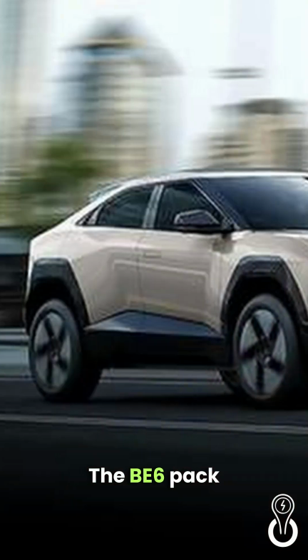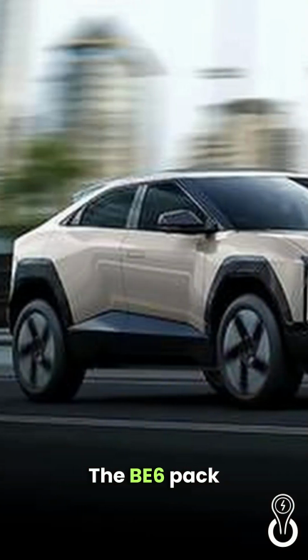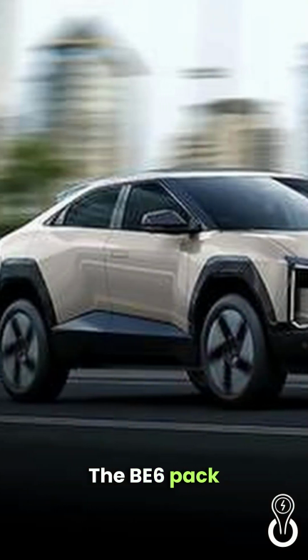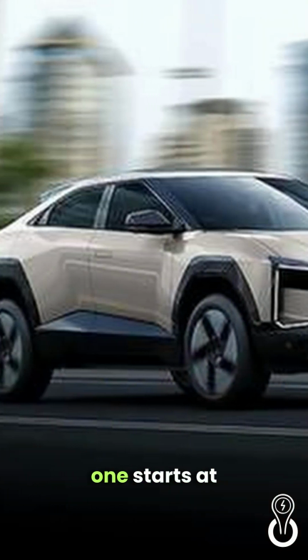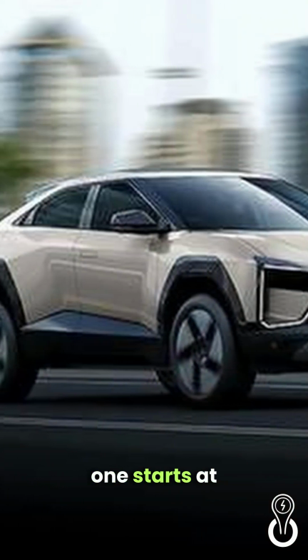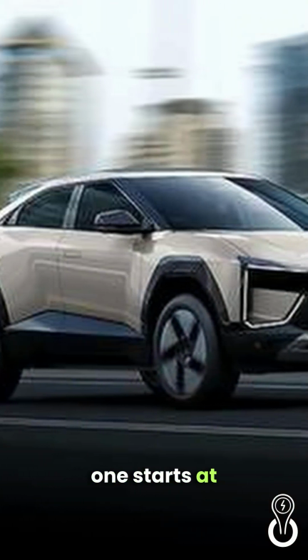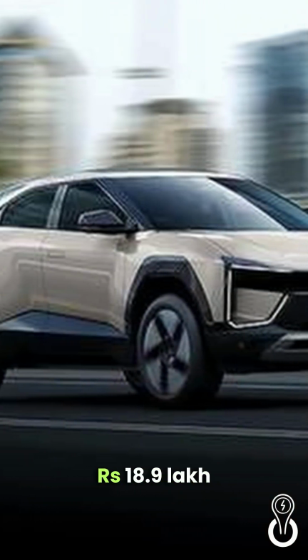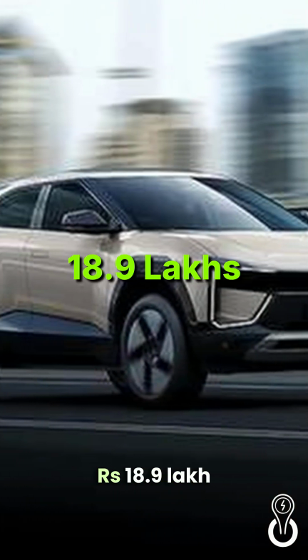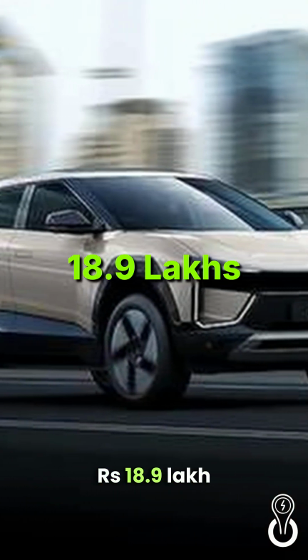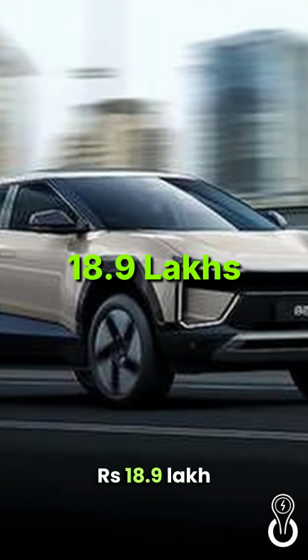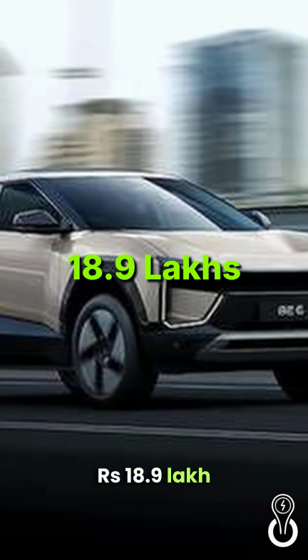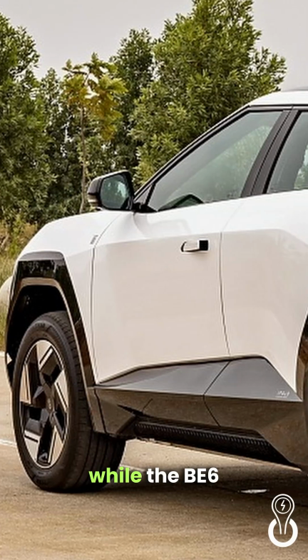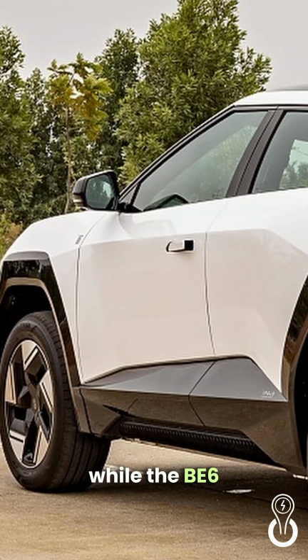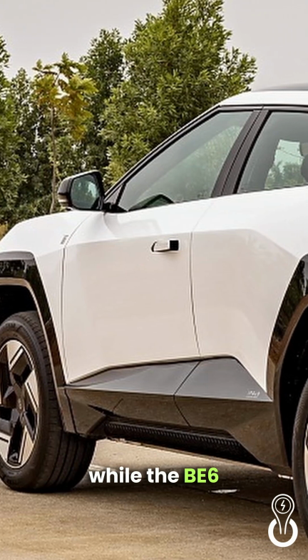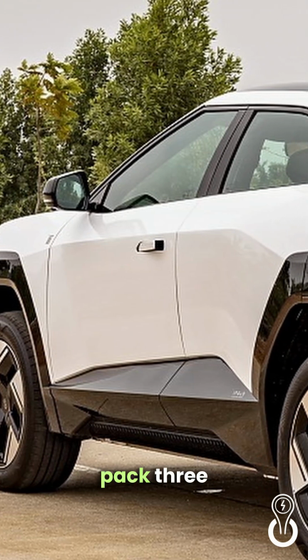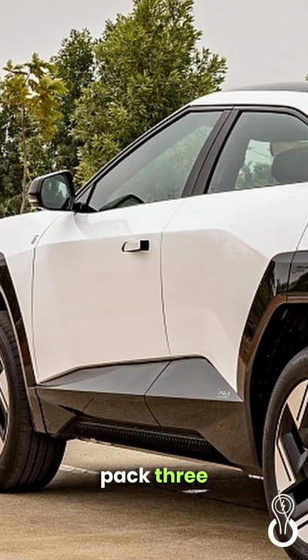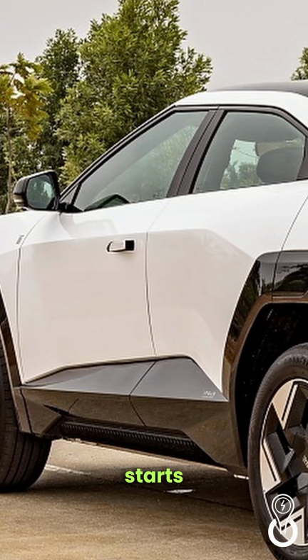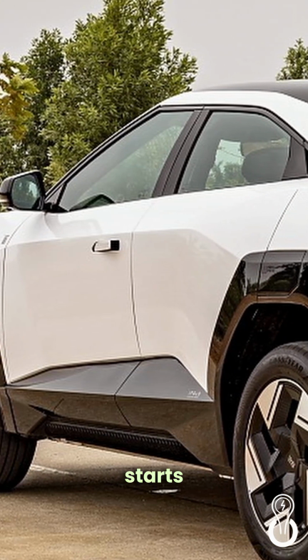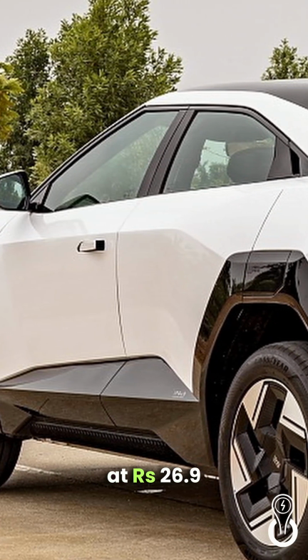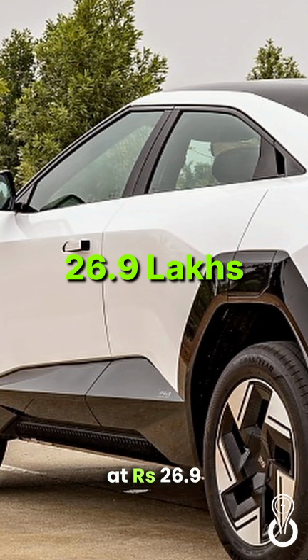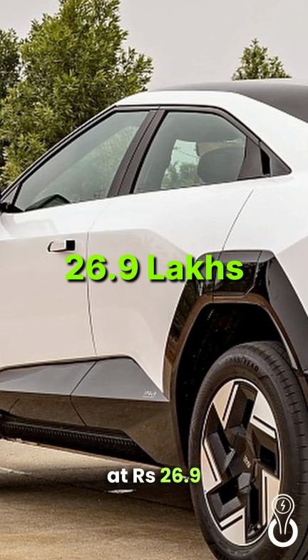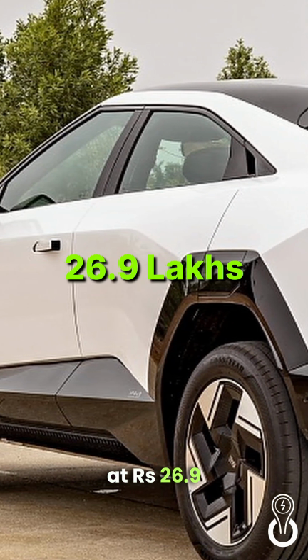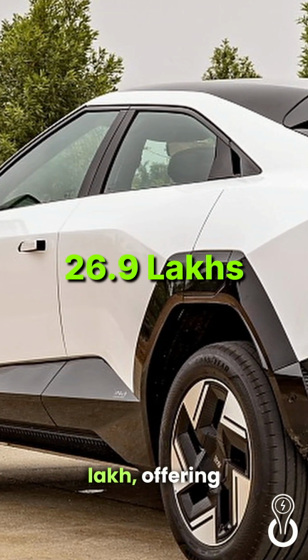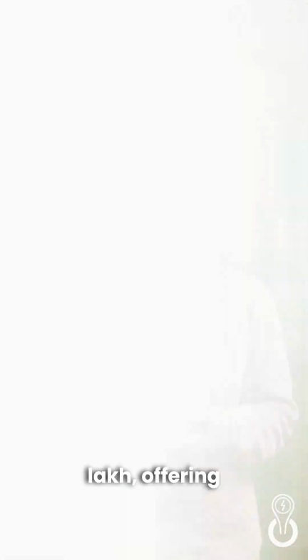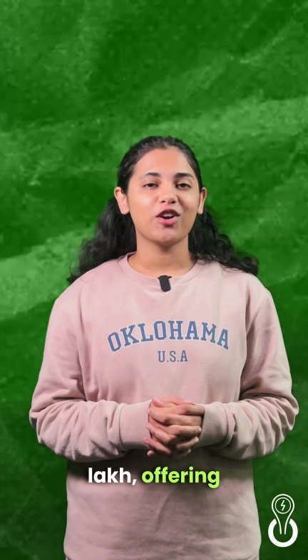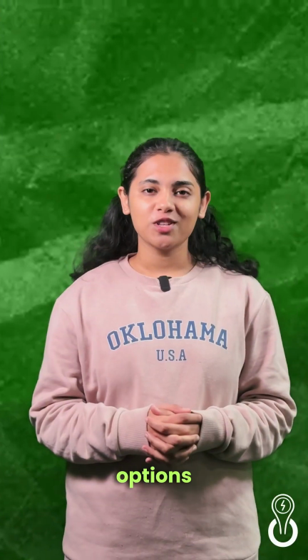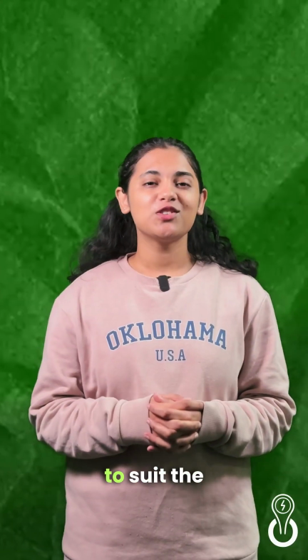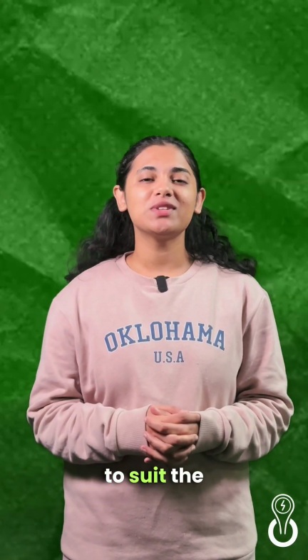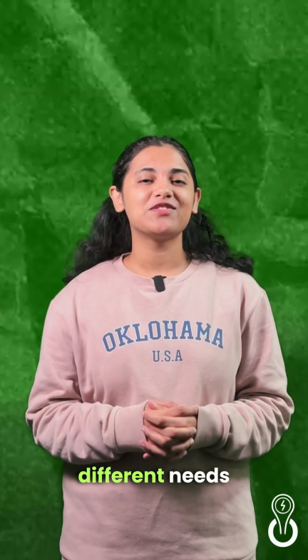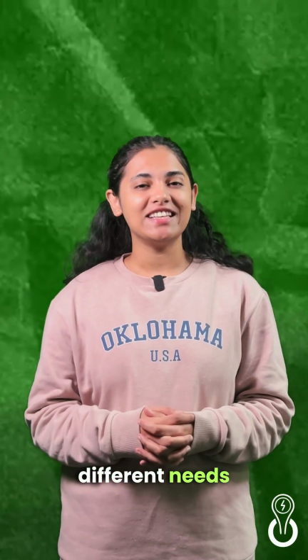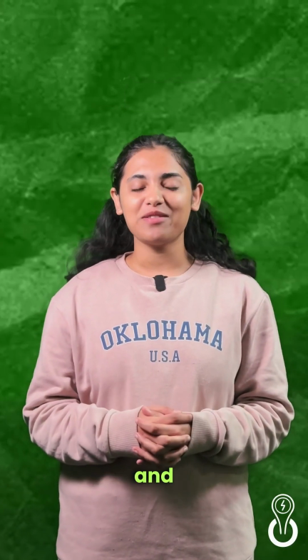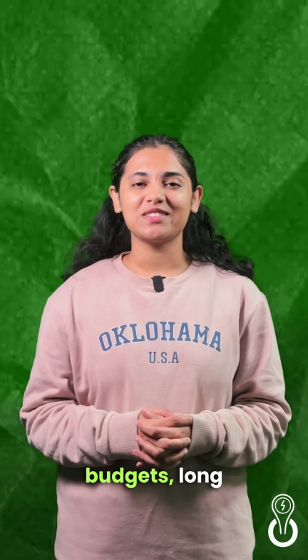The BE6 Pack 1 starts at Rs. 18.9 lakh, while the BE6 Pack 3 starts at Rs. 26.9 lakh, offering options to suit different needs and budgets.